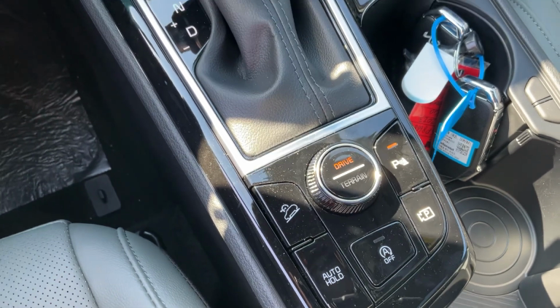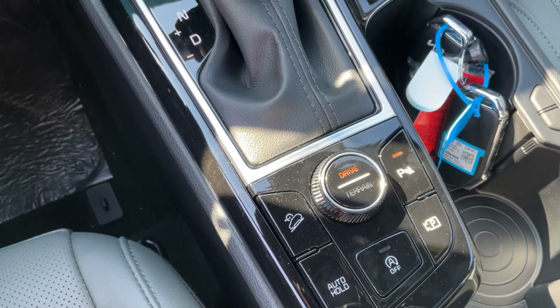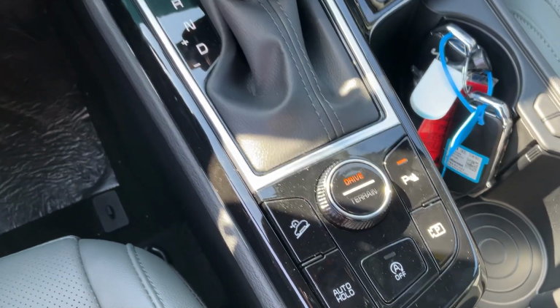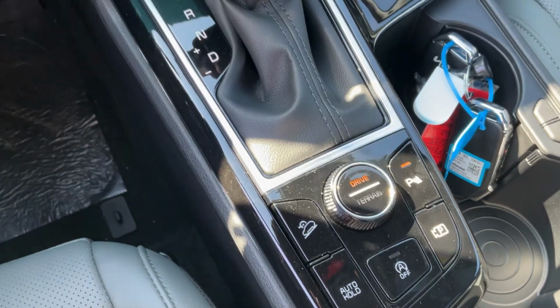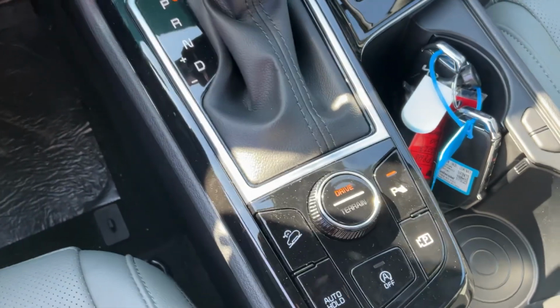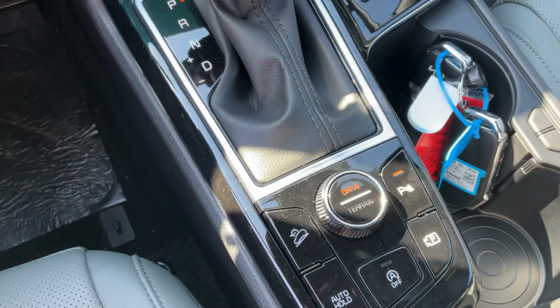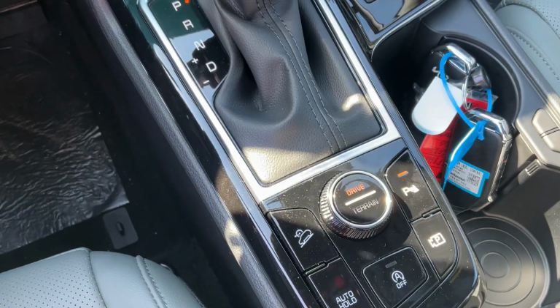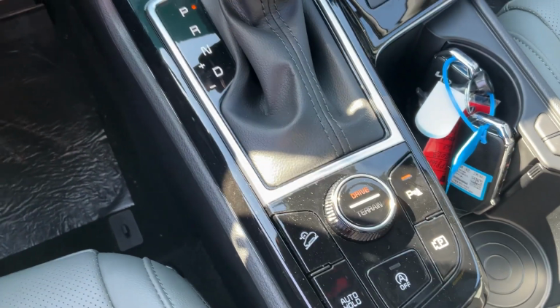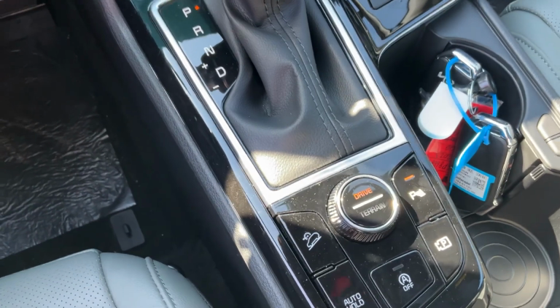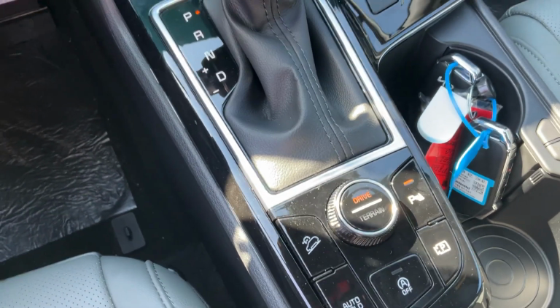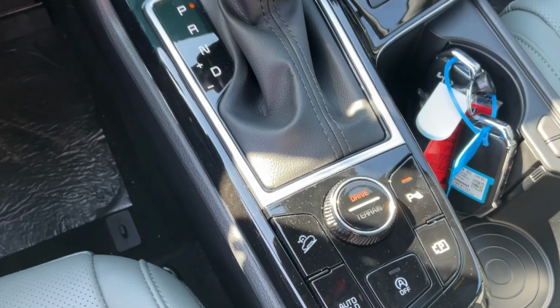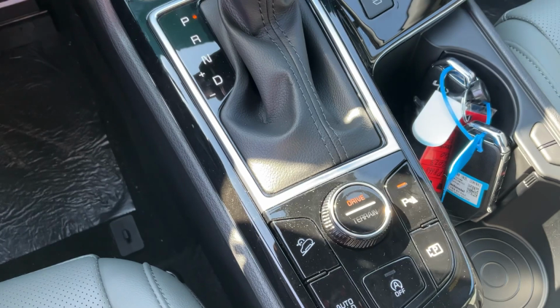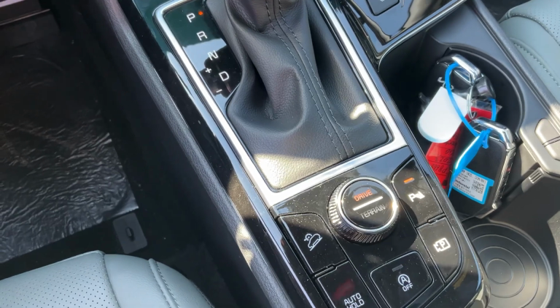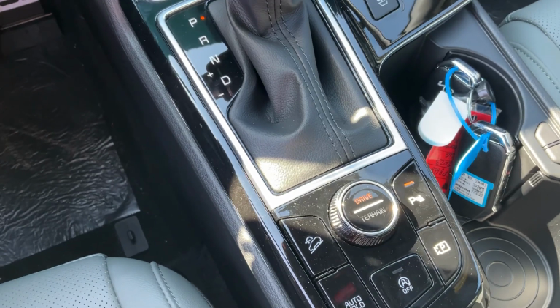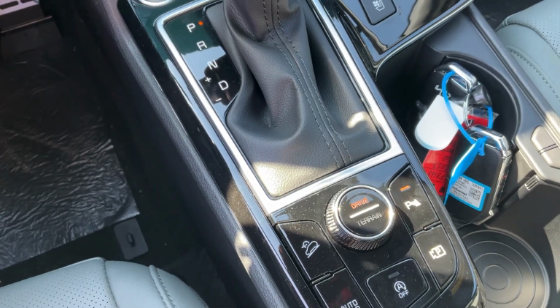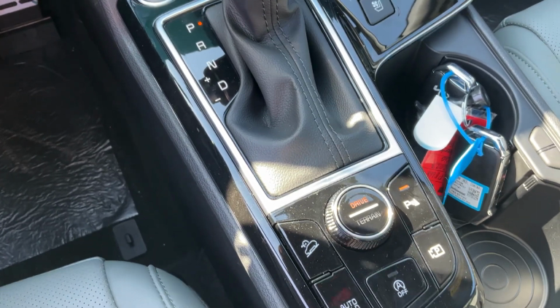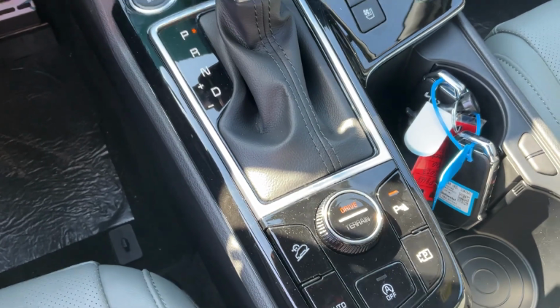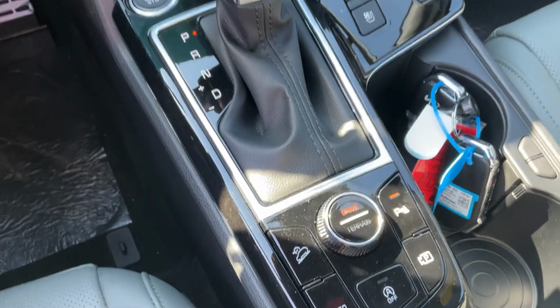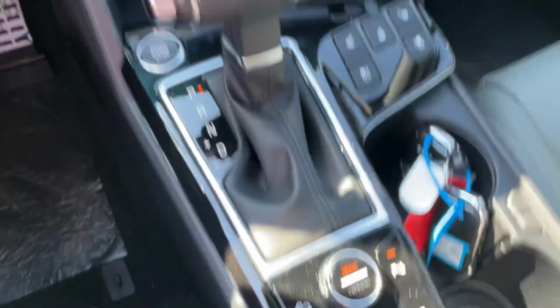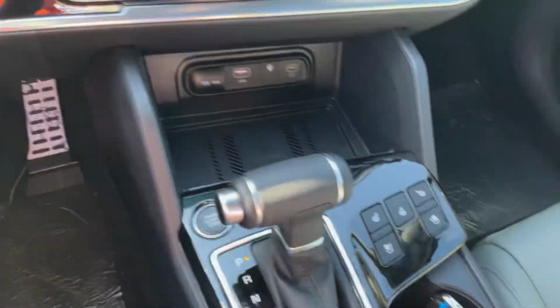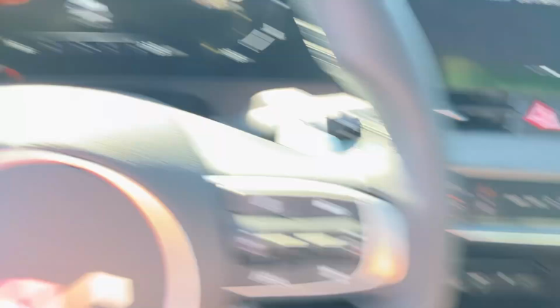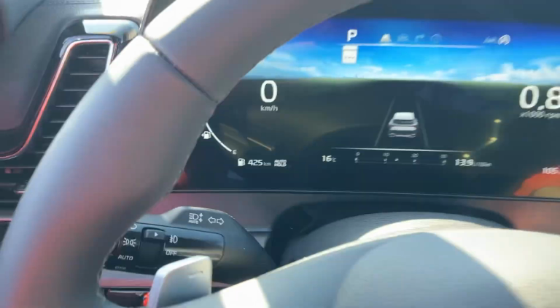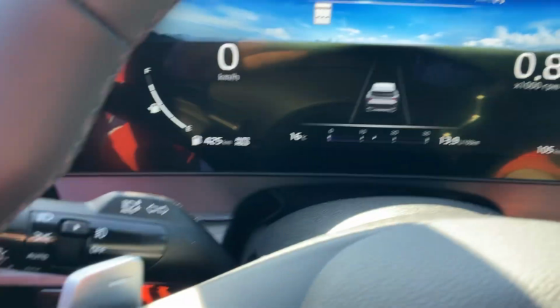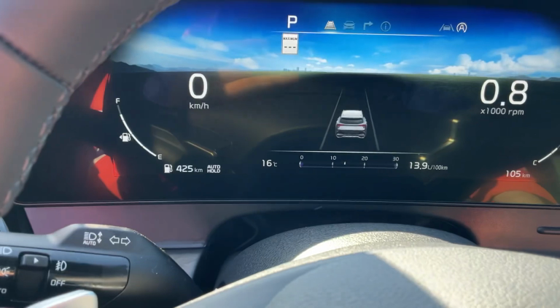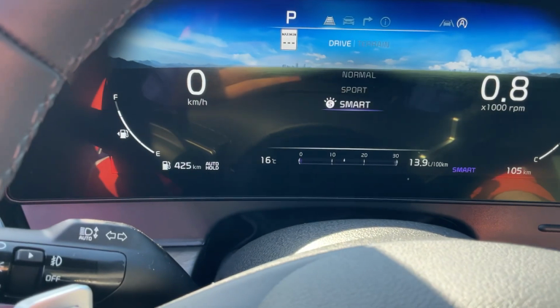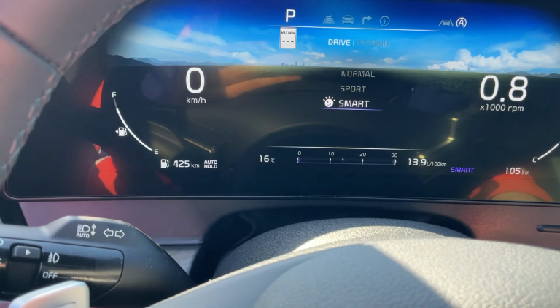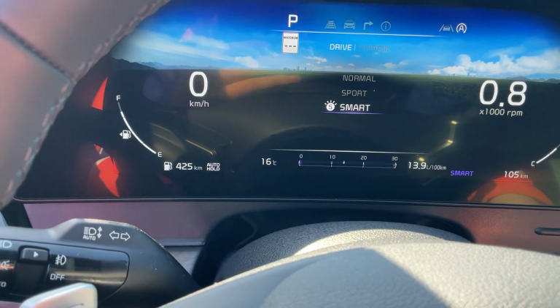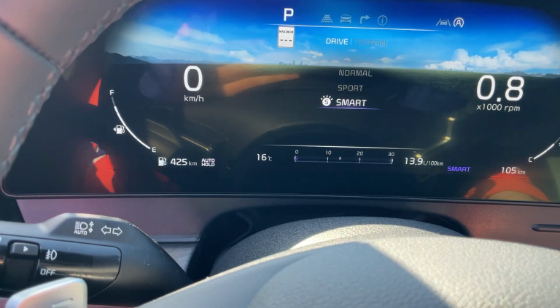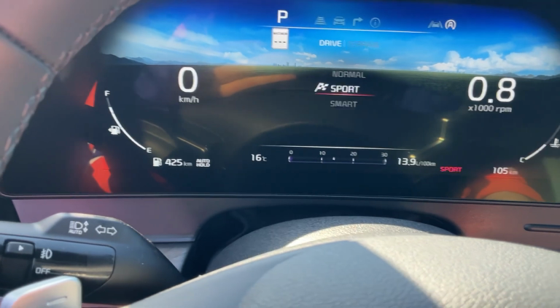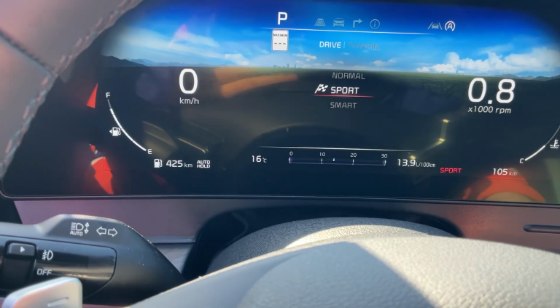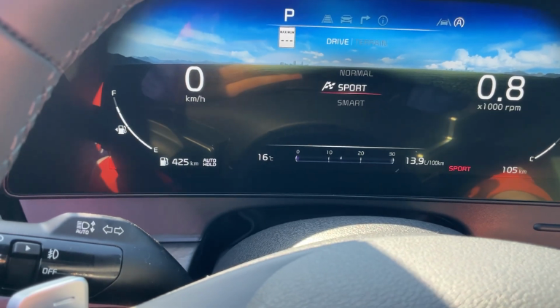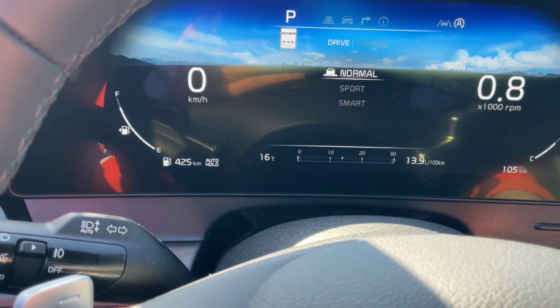Terrain modes — depending if you're driving through snow, mud, or sand, you can adjust that. And for the drive mode, you can adjust it through Smart, Sport, and Normal.